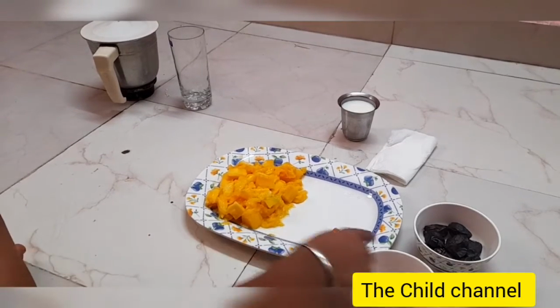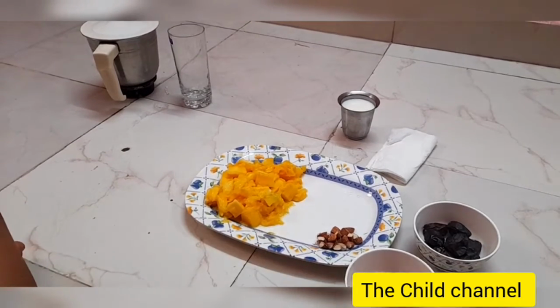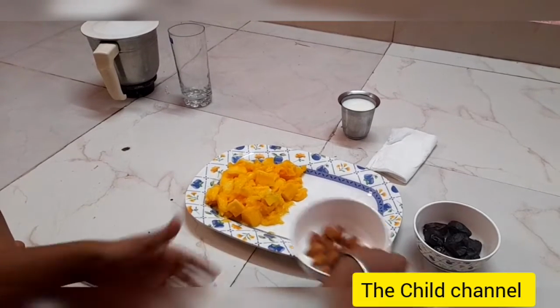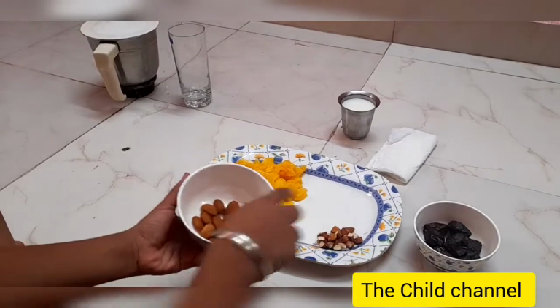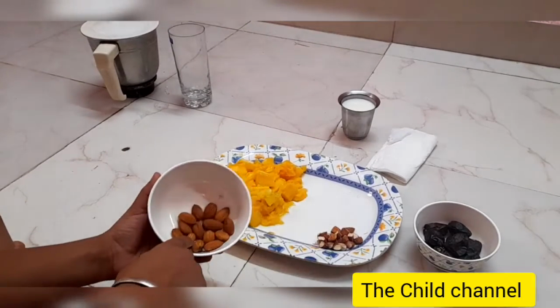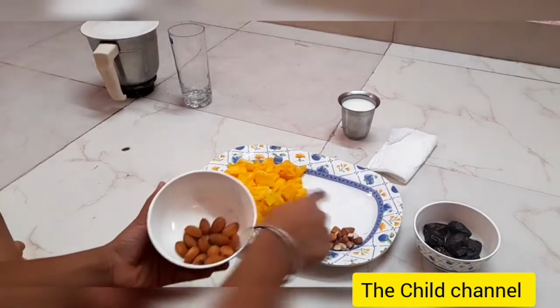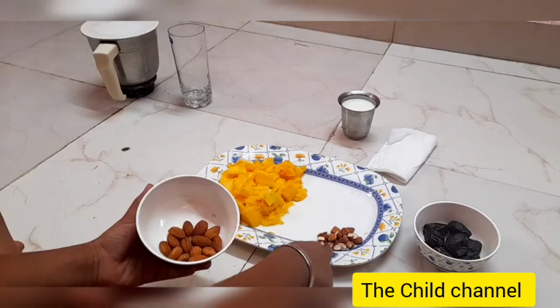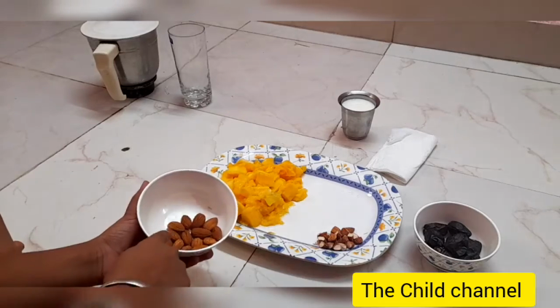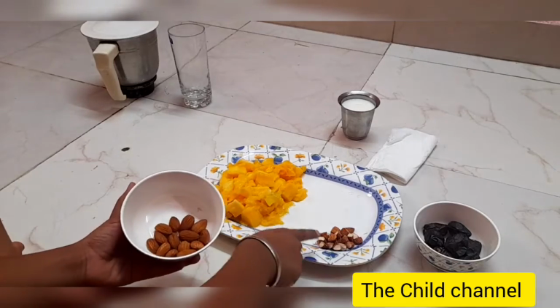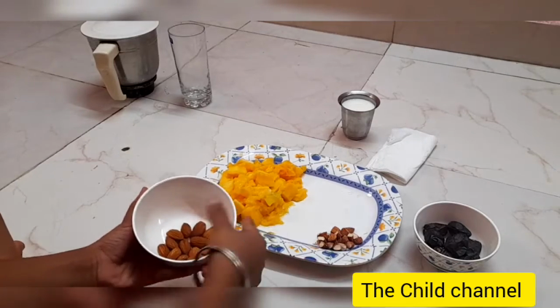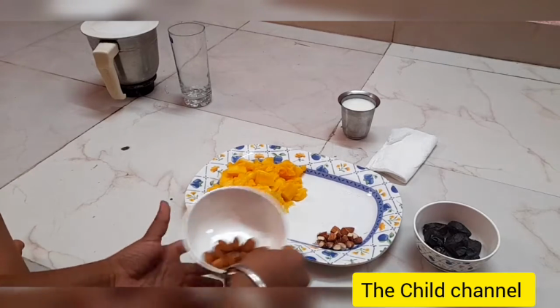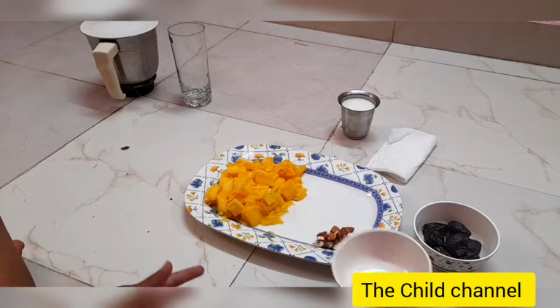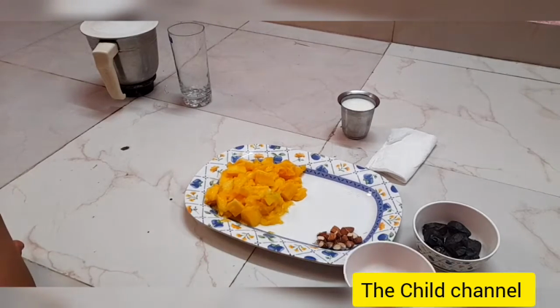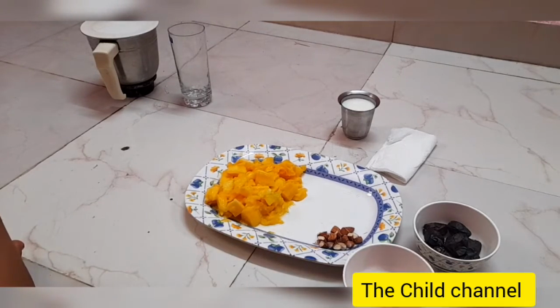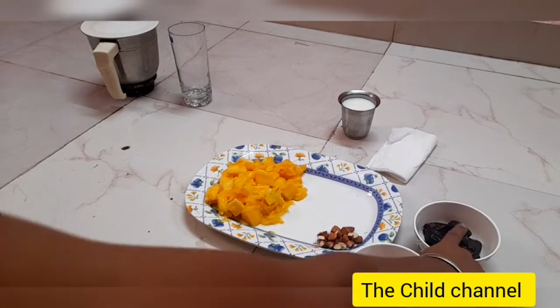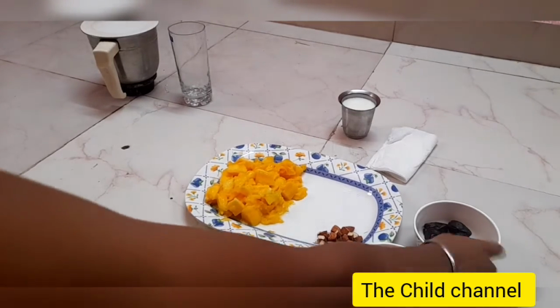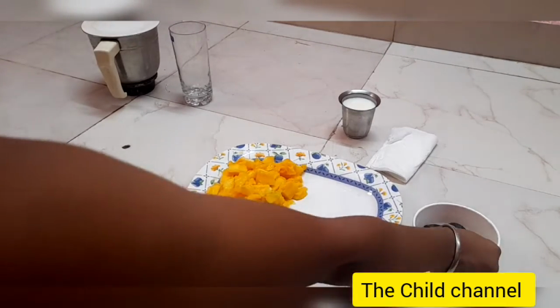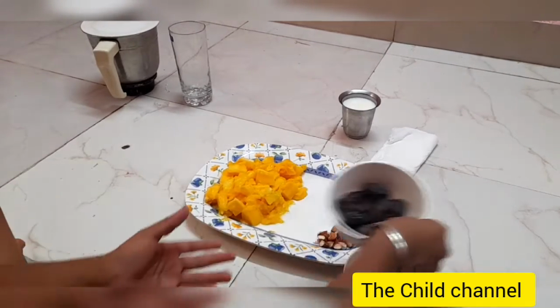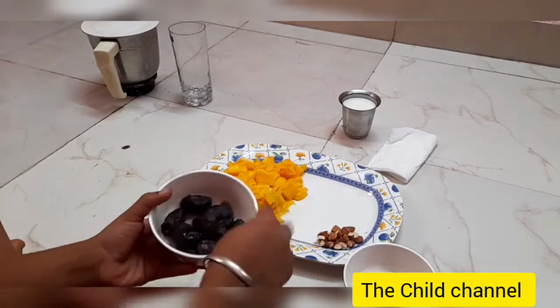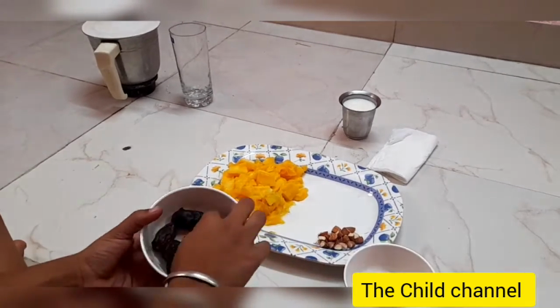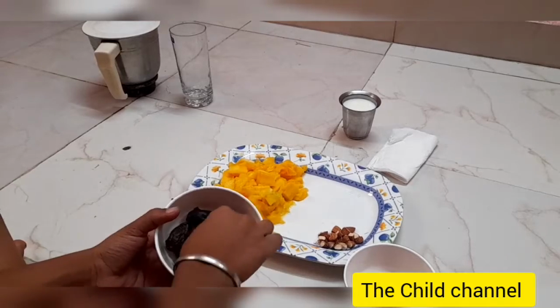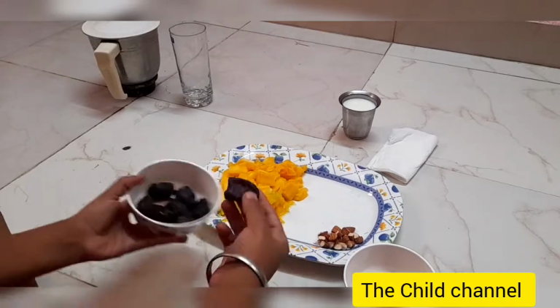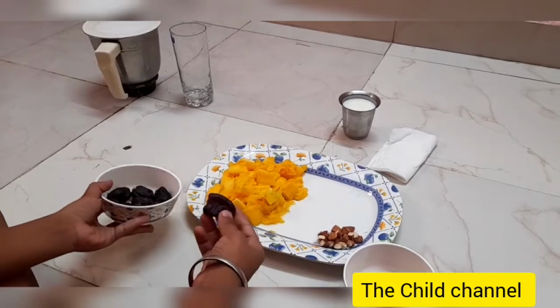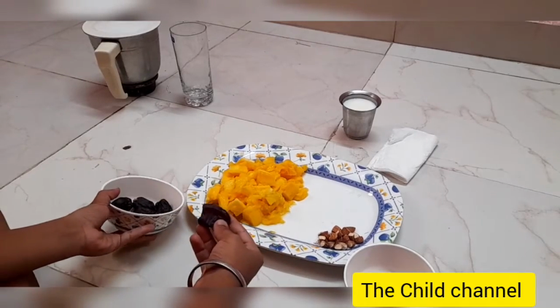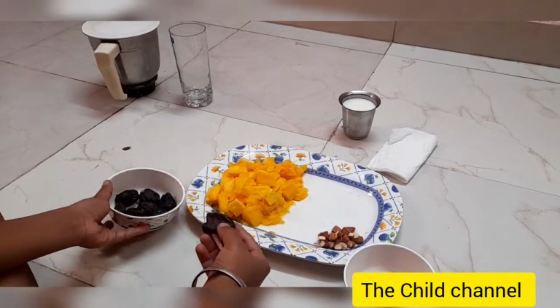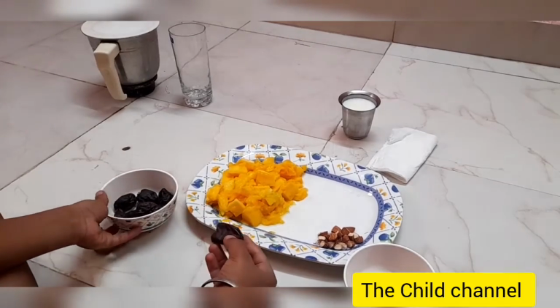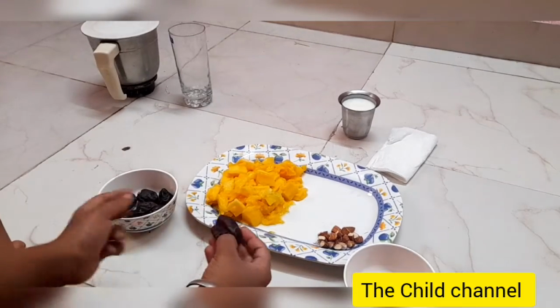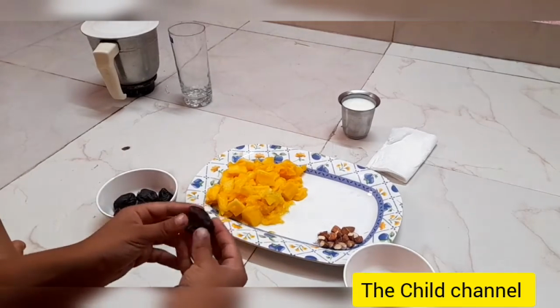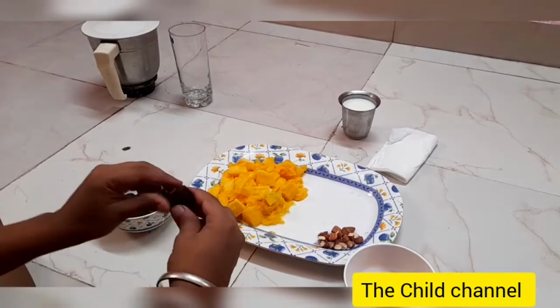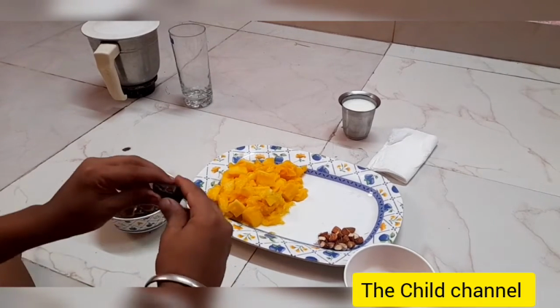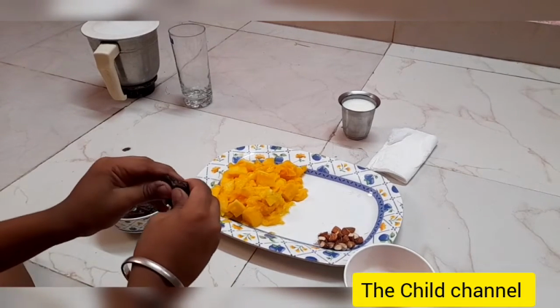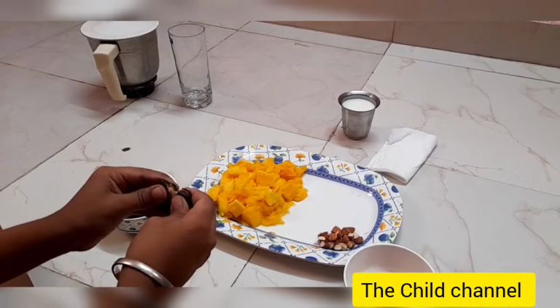We will cut the mango into small pieces. Then we will take the almonds and cut them into small pieces too. Then we will take the dates, remove the seed inside, and take only the date pulp.